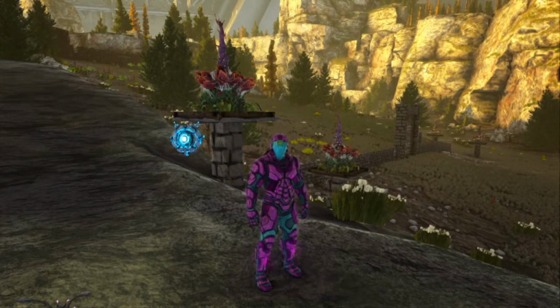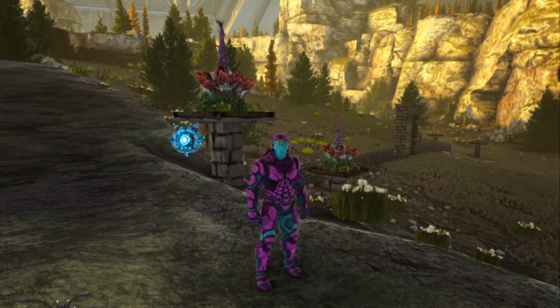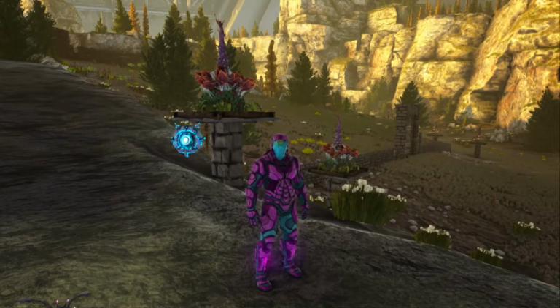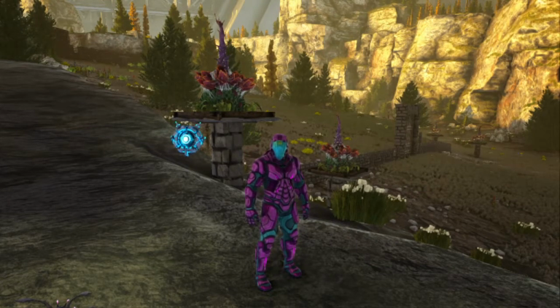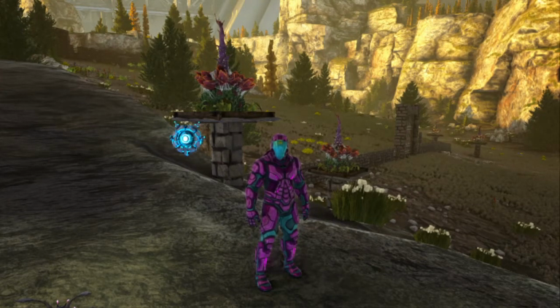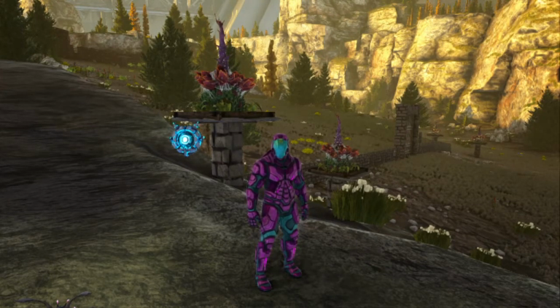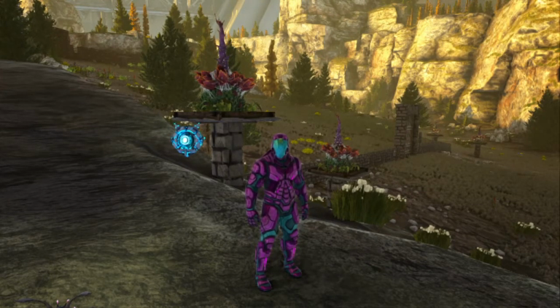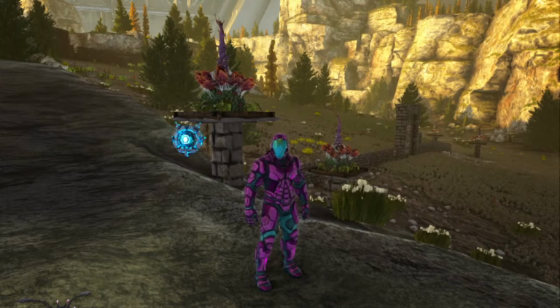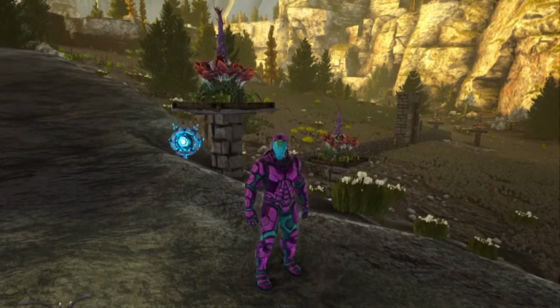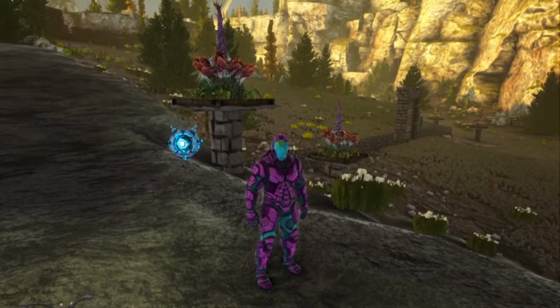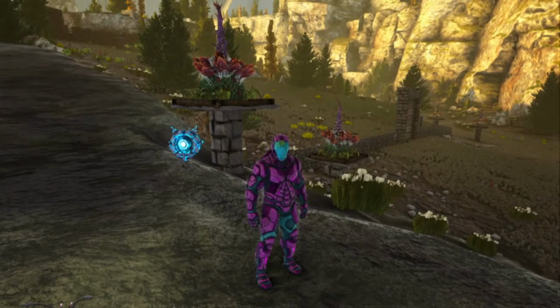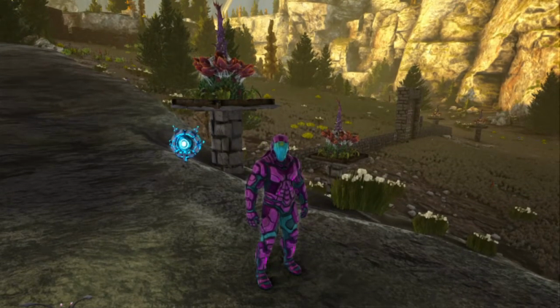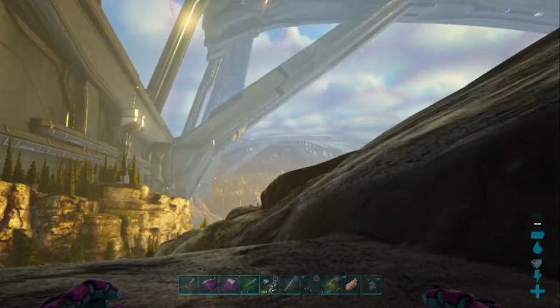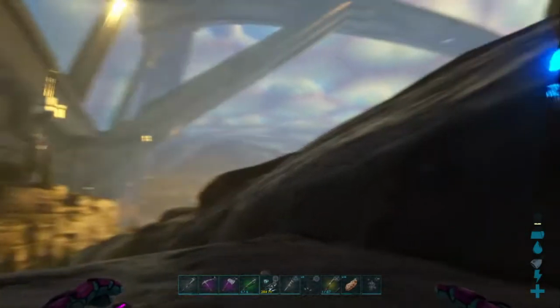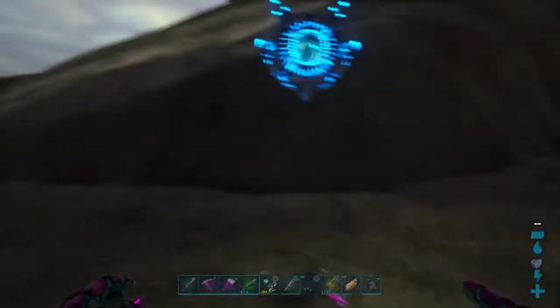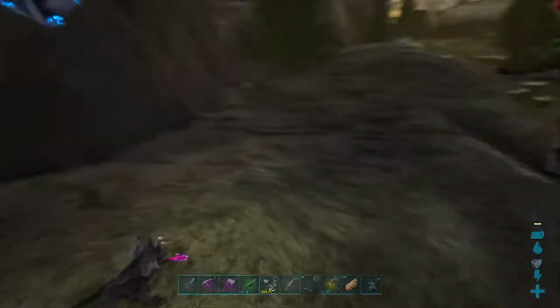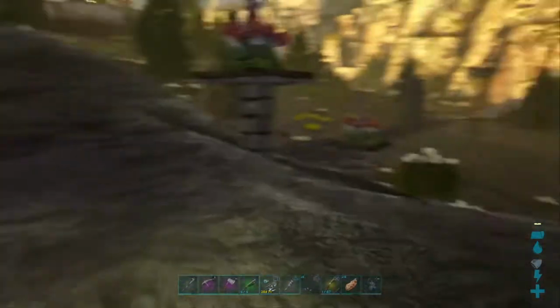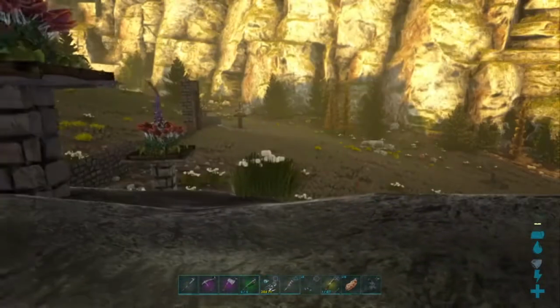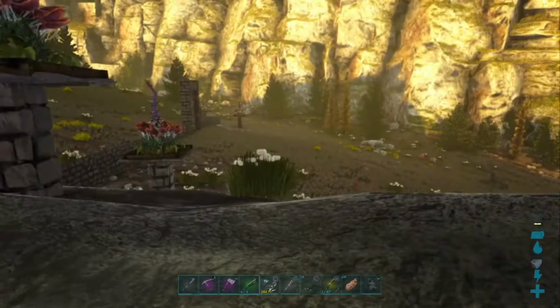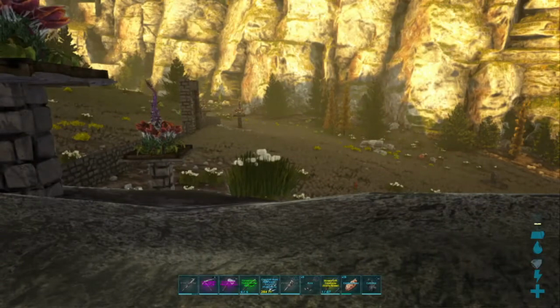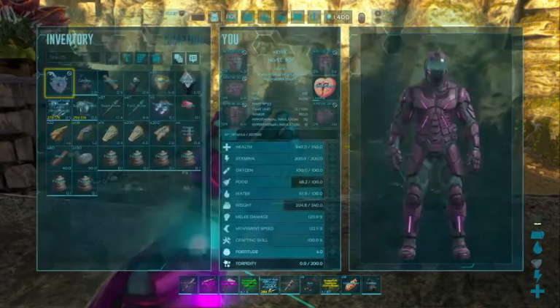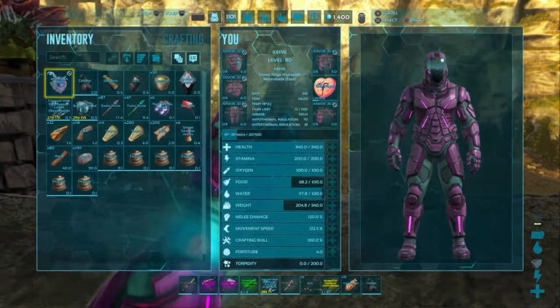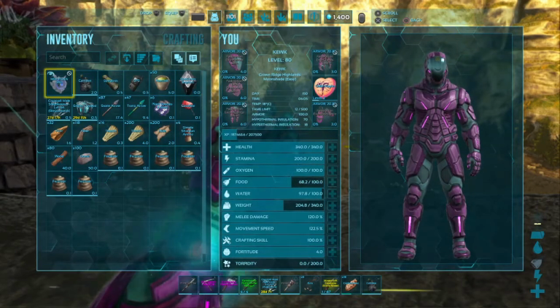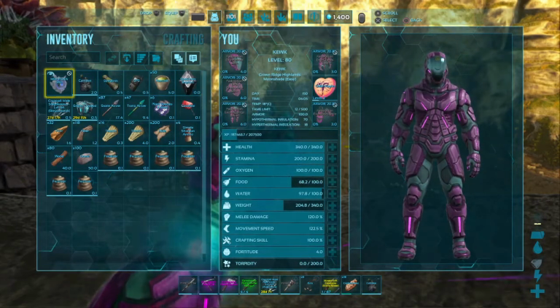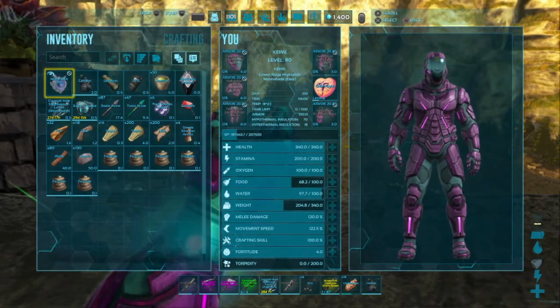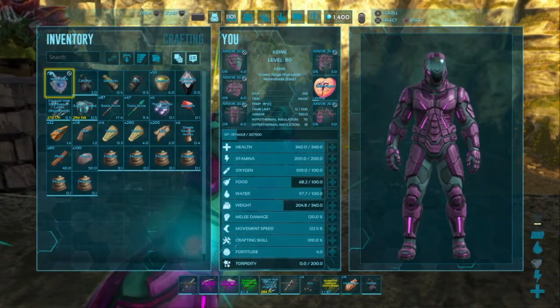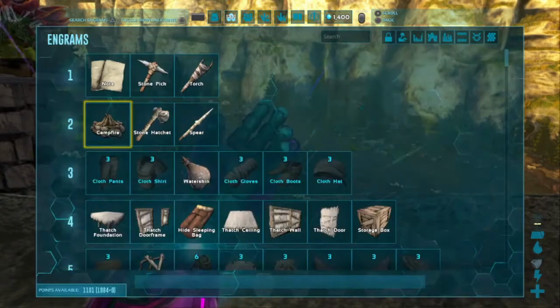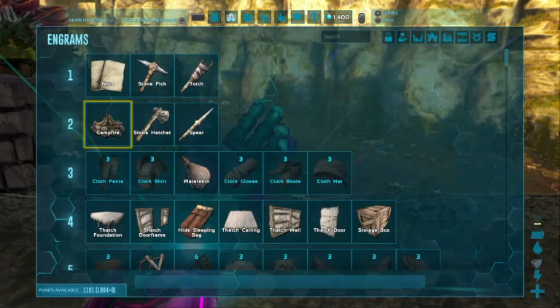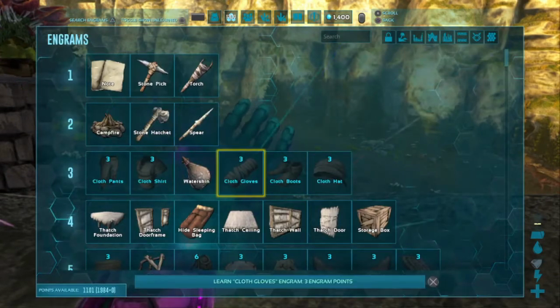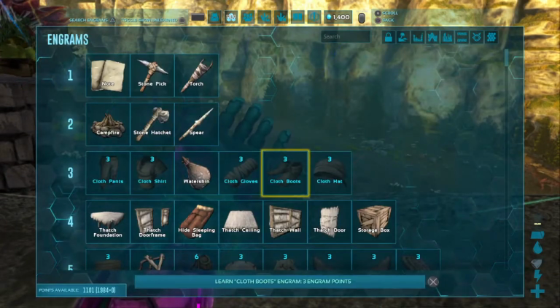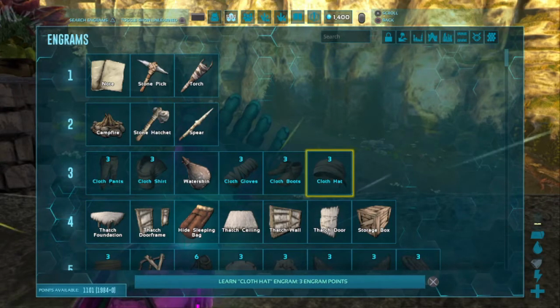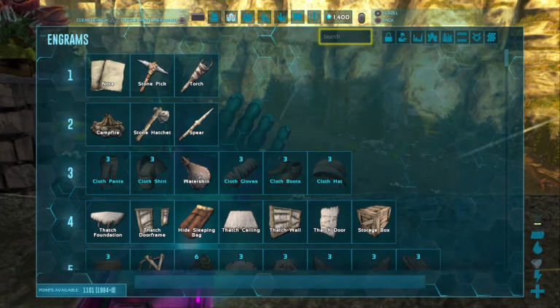Hey guys, today I'm going to show you a little about Plant Species X. With Plant Species X you can effectively have plant turrets at level 36 versus waiting until level 68 to unlock auto turrets.